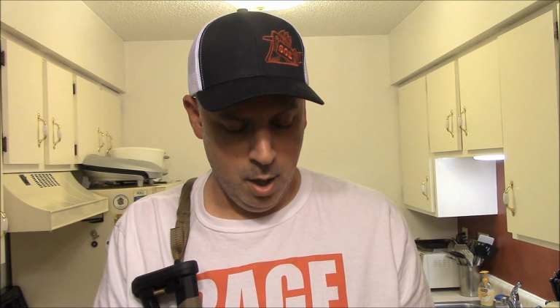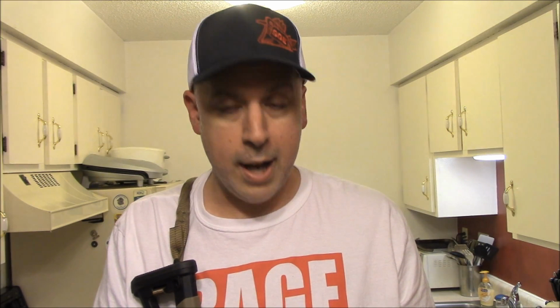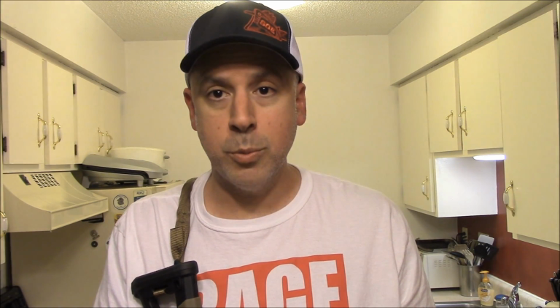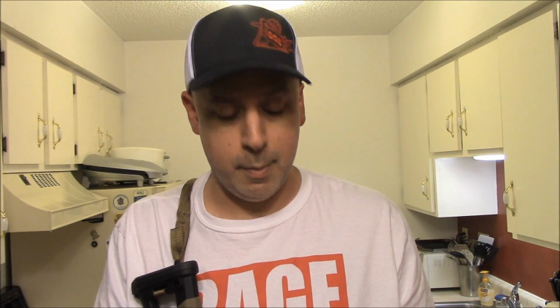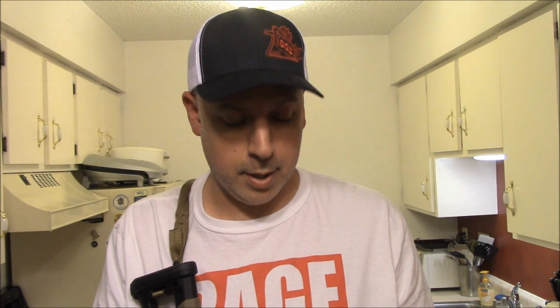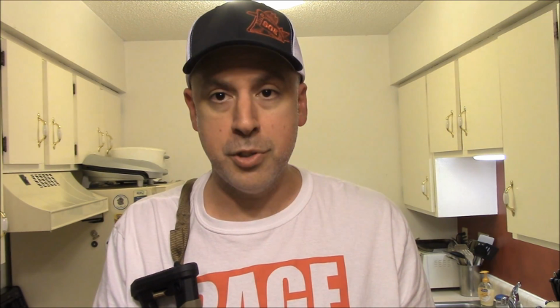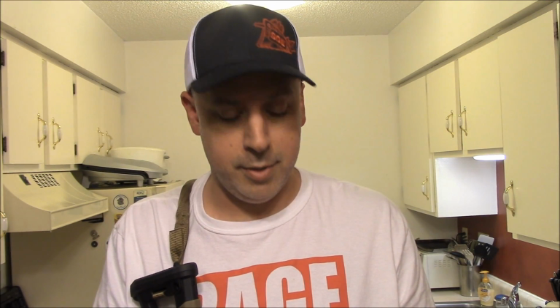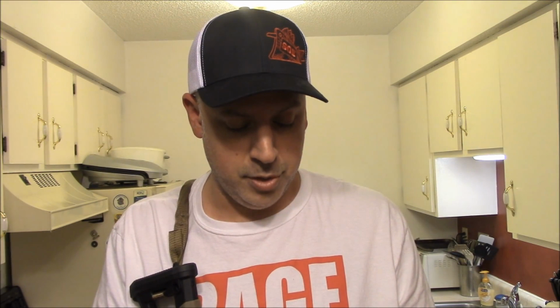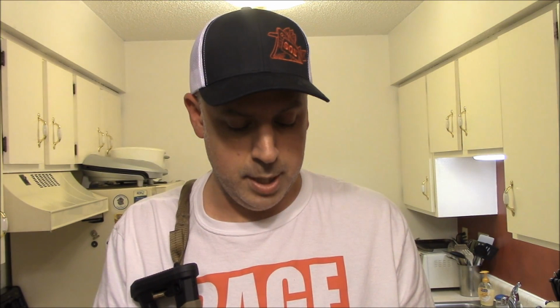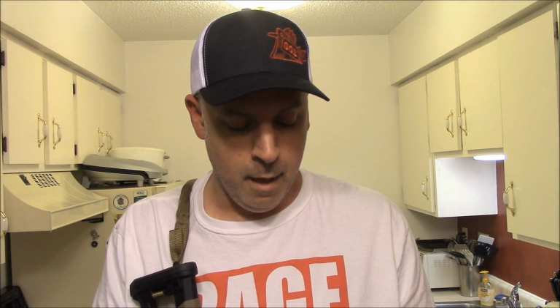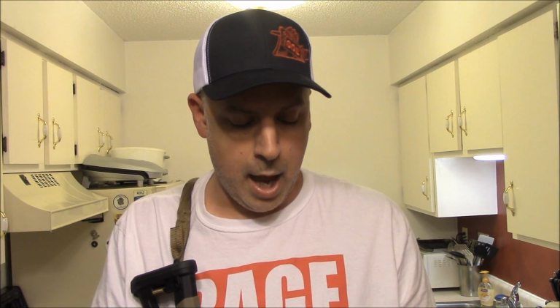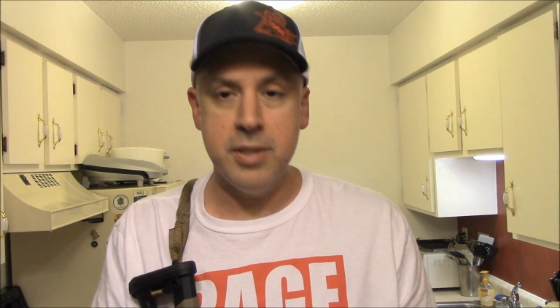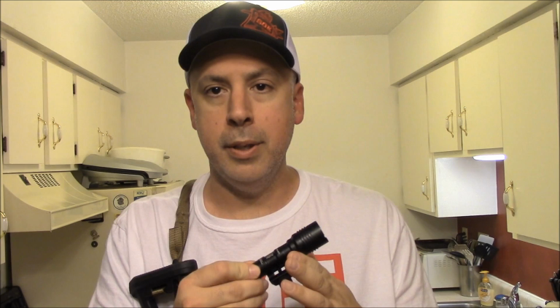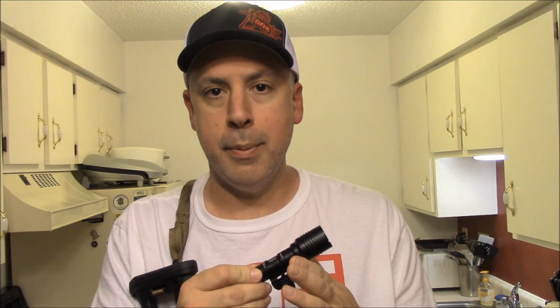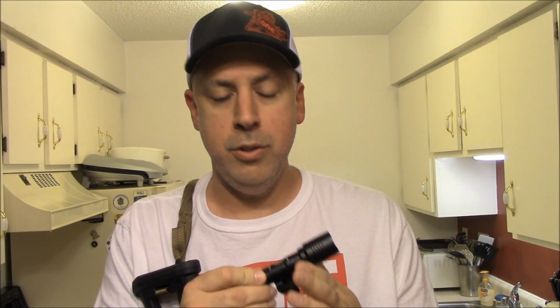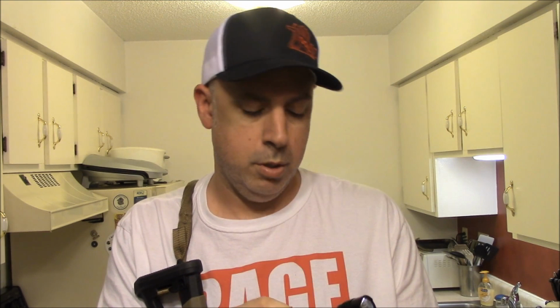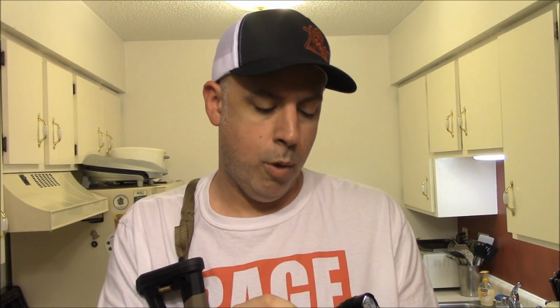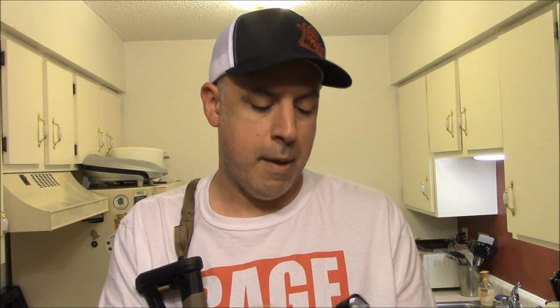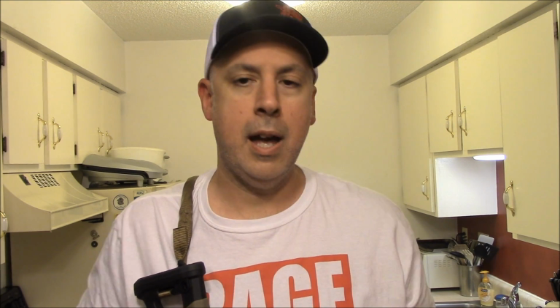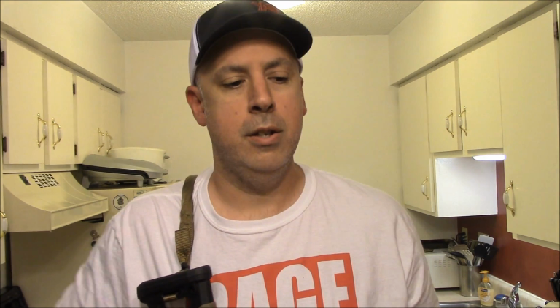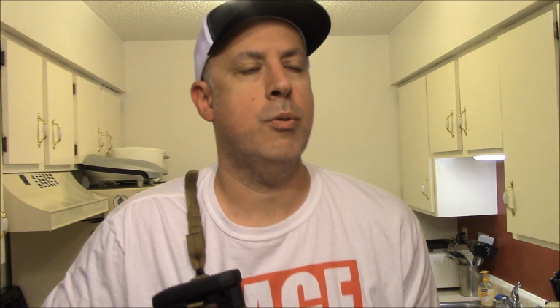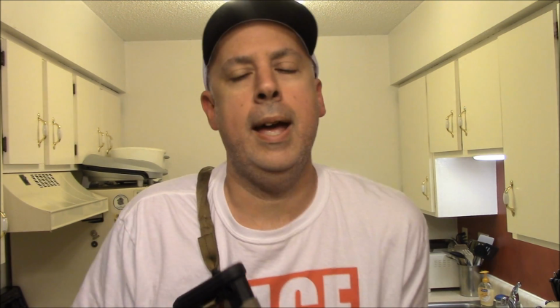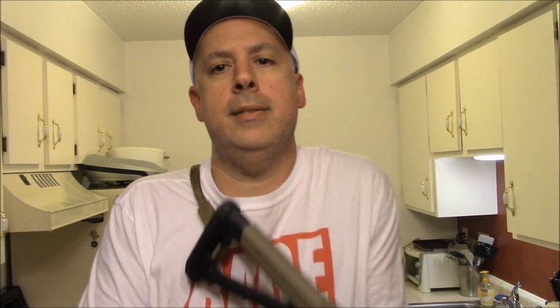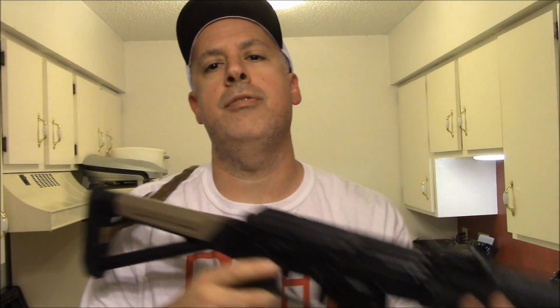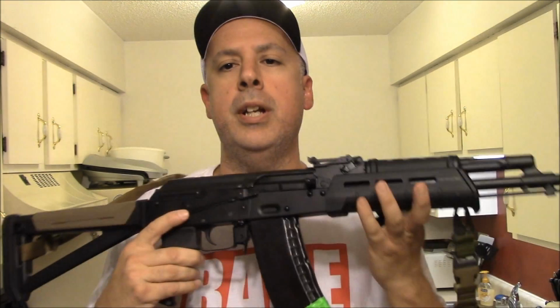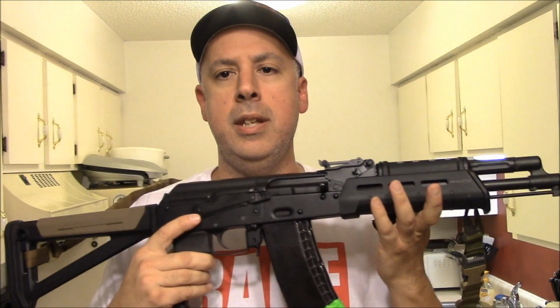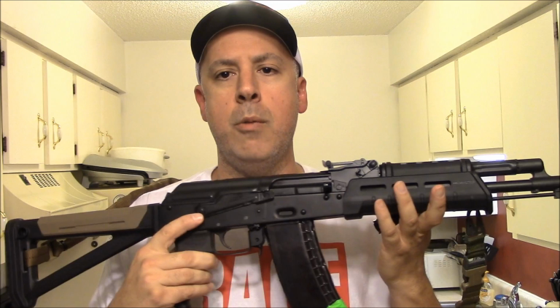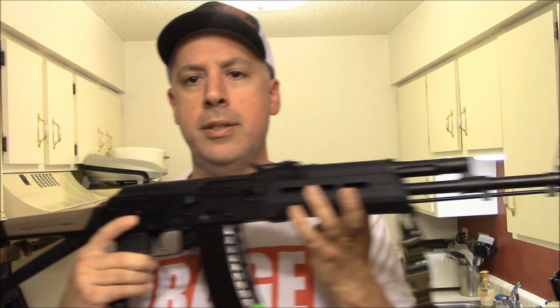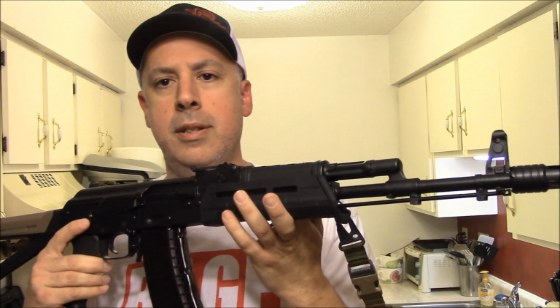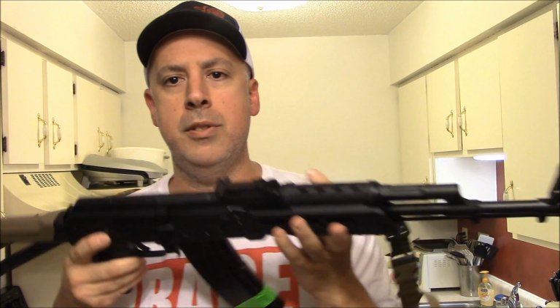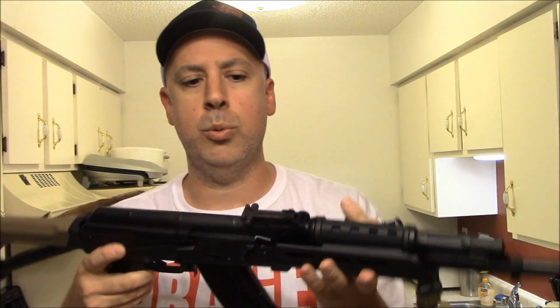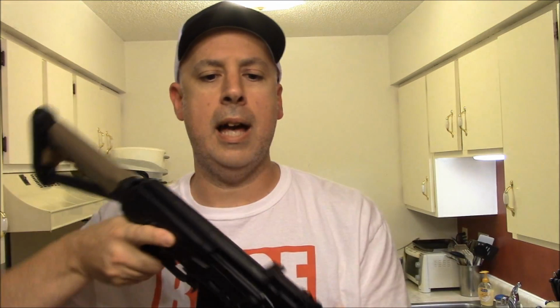Alright guys, what's up, KapoJ here, thanks for tuning in. I recently picked up a new weapons mounted light for my AK-74 here, the DDI one, because it's obviously sorely lacking.